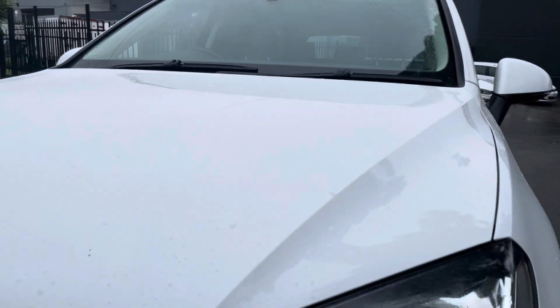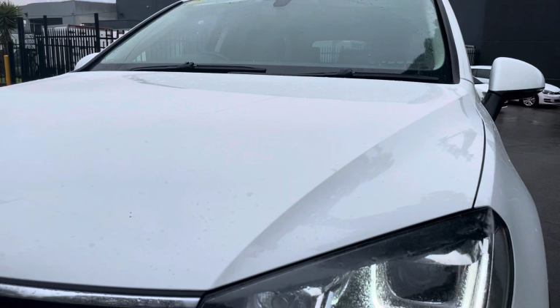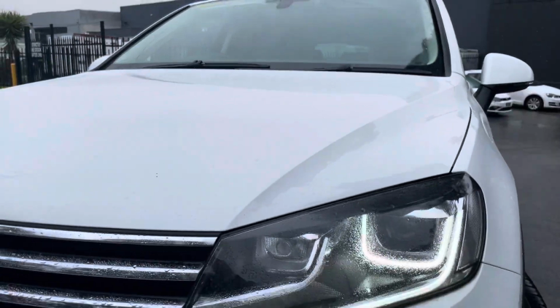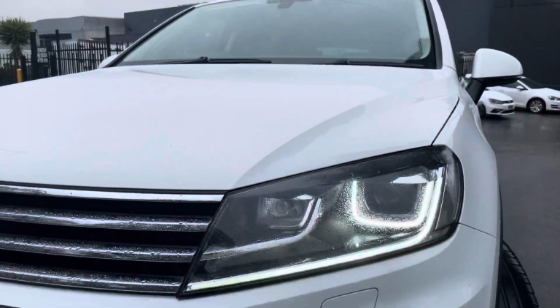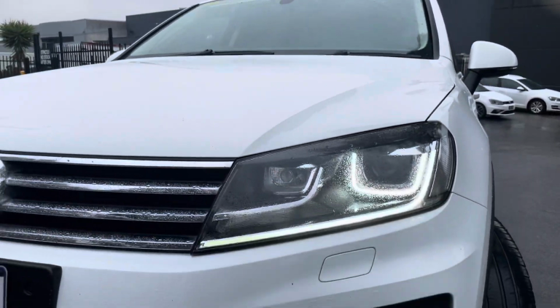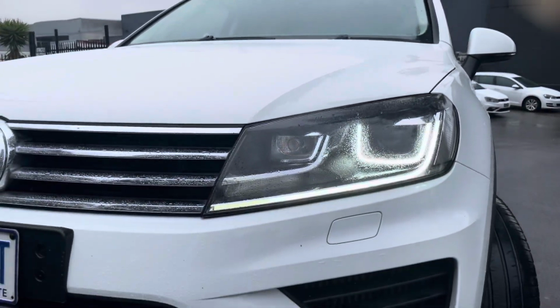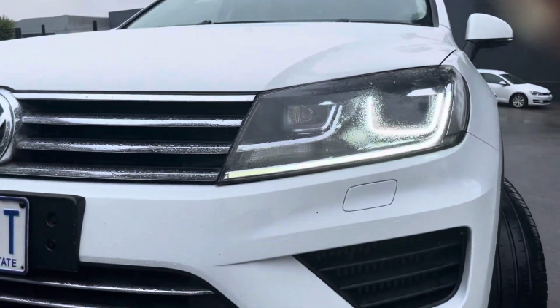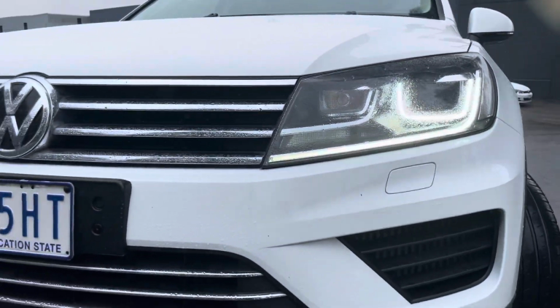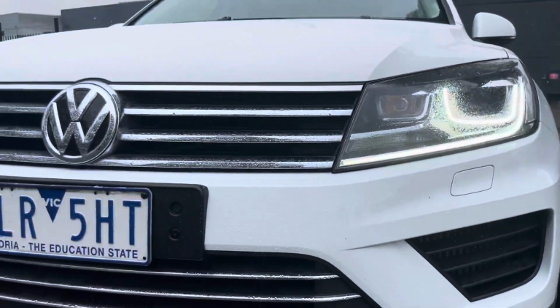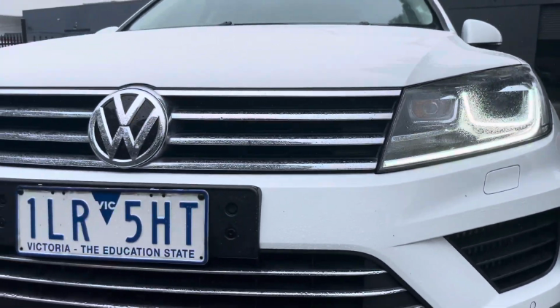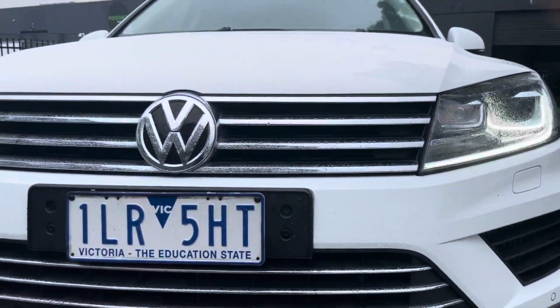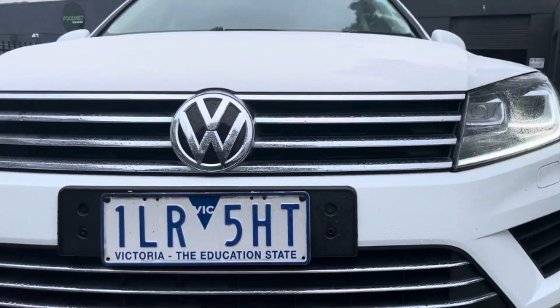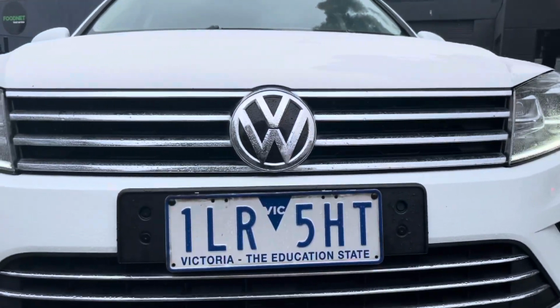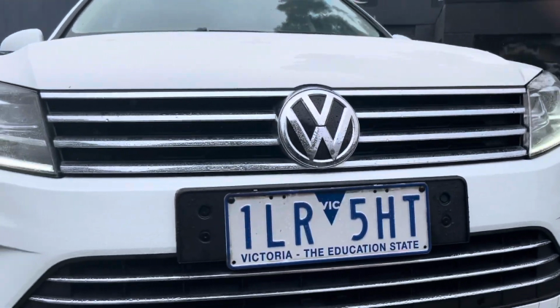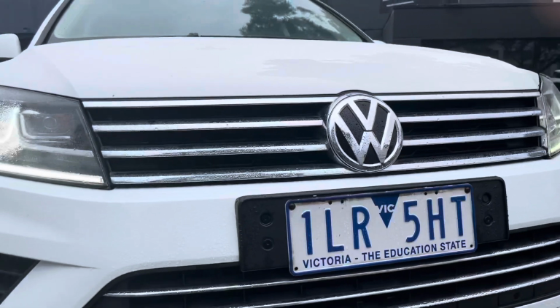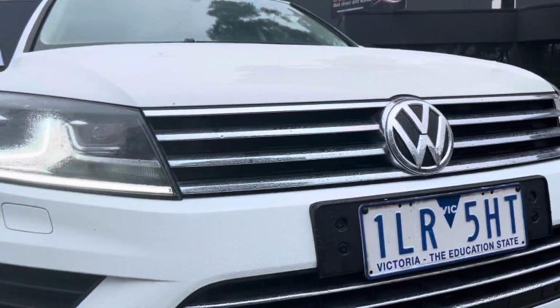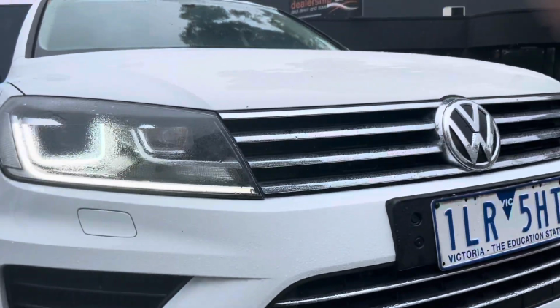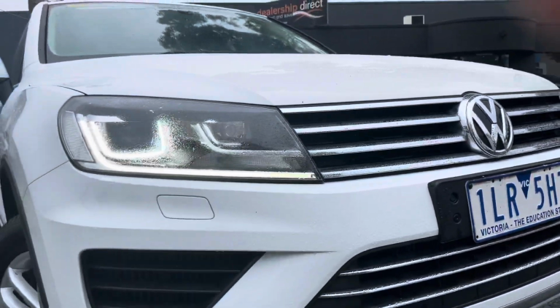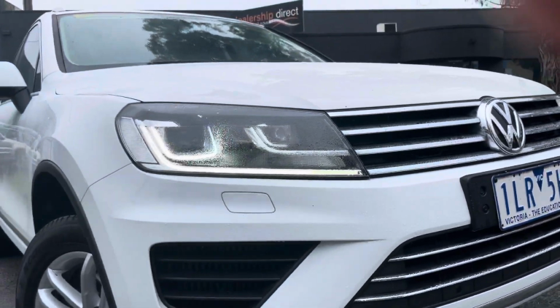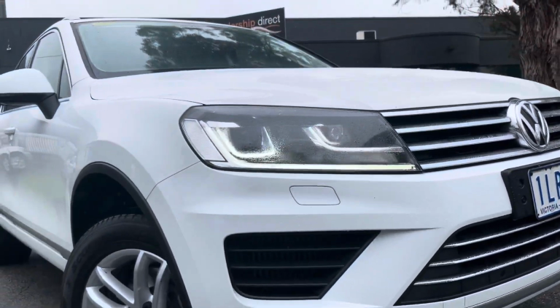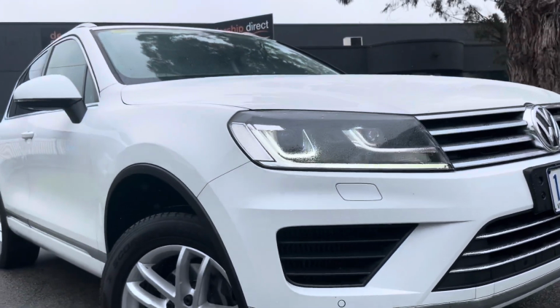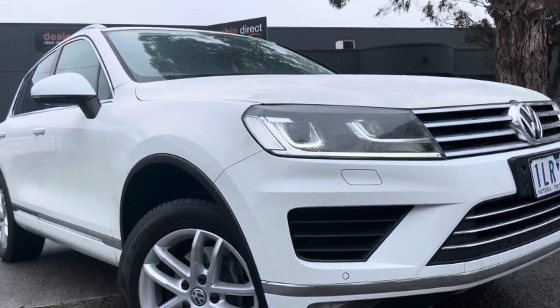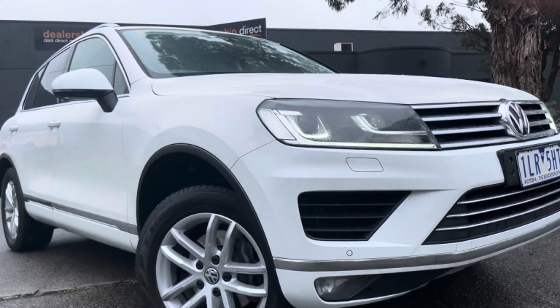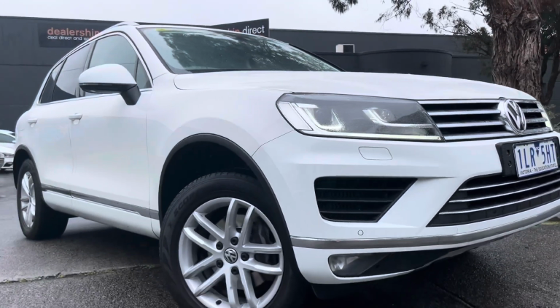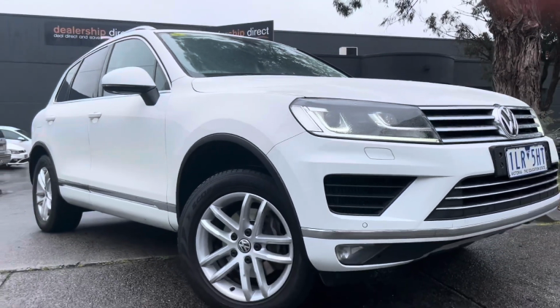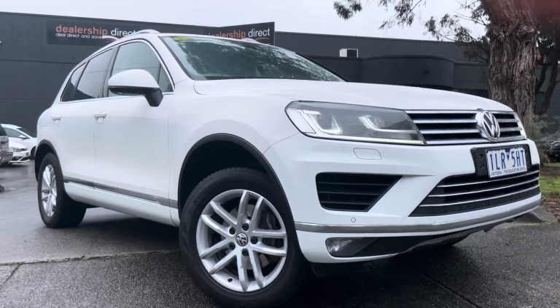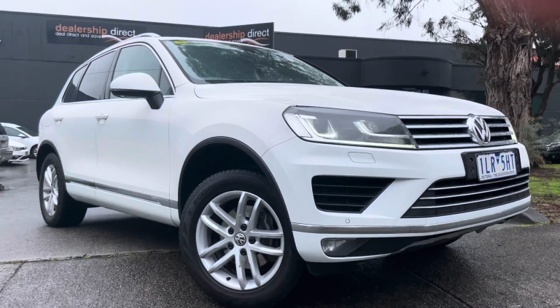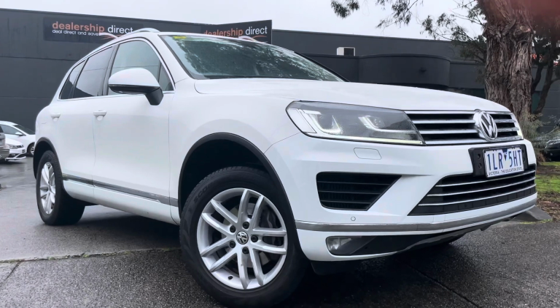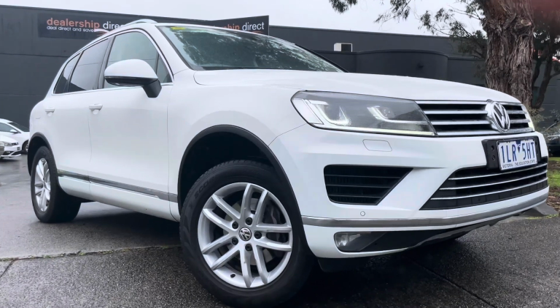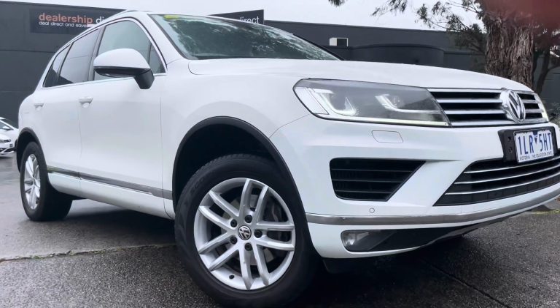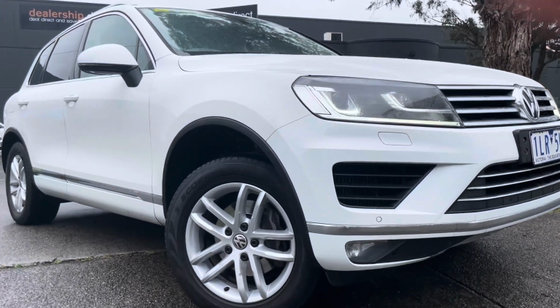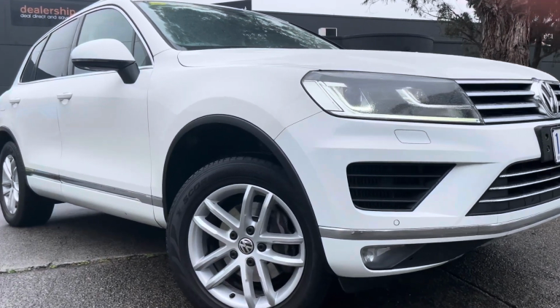We're just finishing off our final shots of the car. Please get in contact with the salesperson who sent you this video — we're more than happy to answer any questions you may have and organise a test drive. We look forward to speaking with you shortly. Thank you.